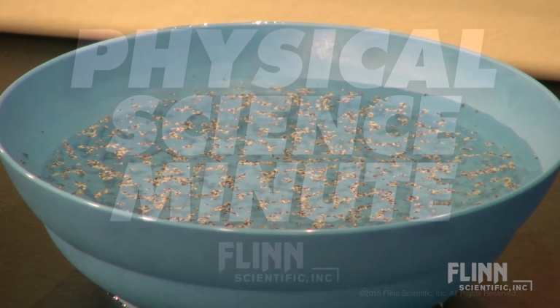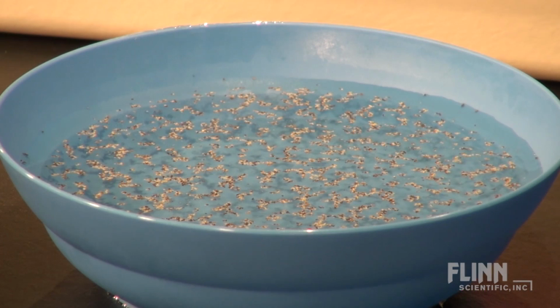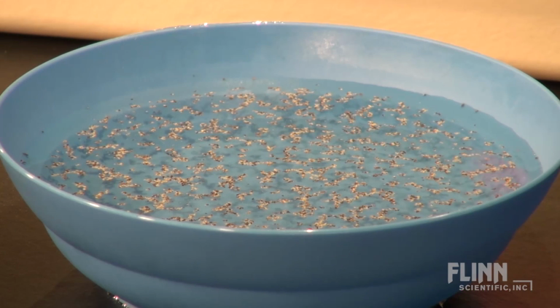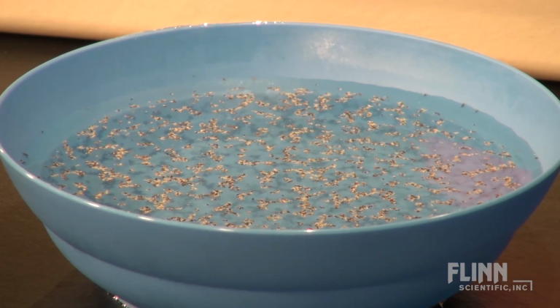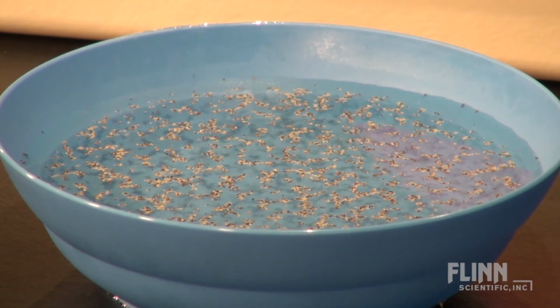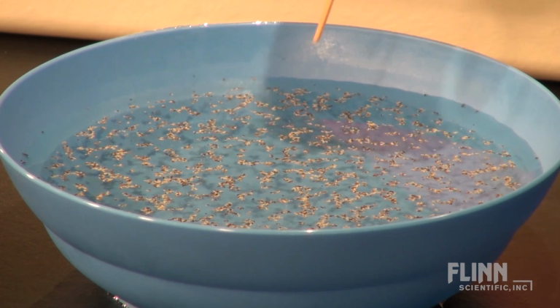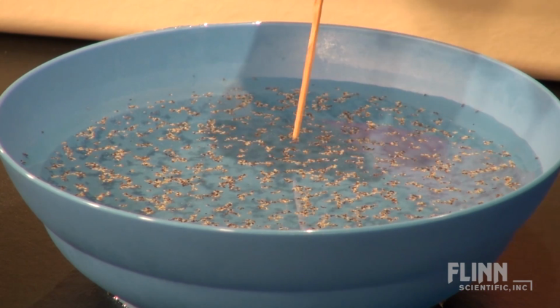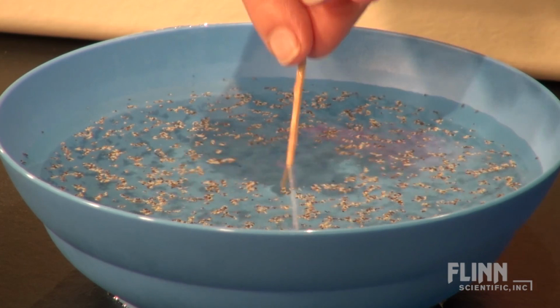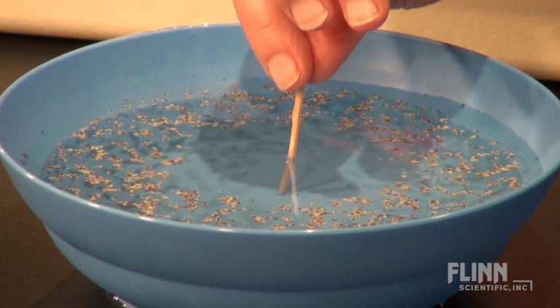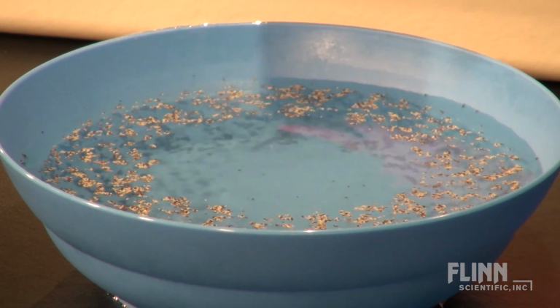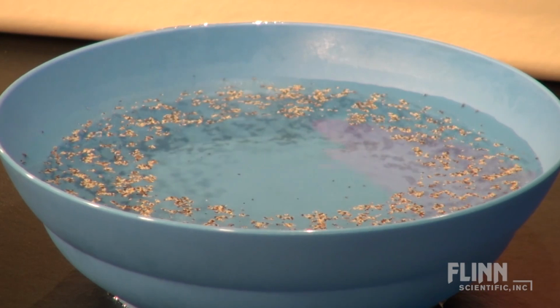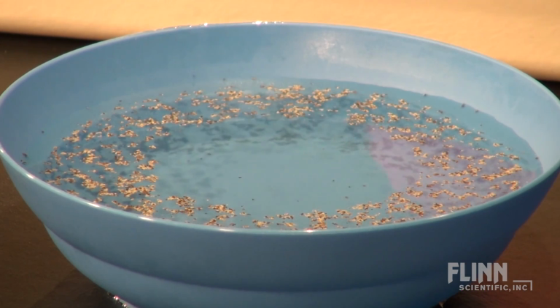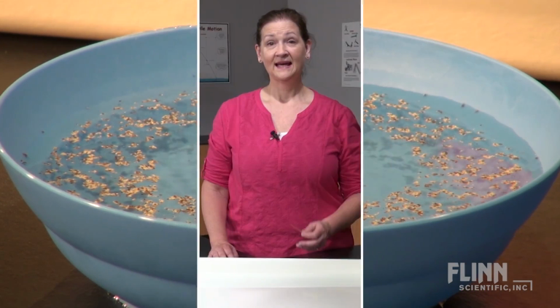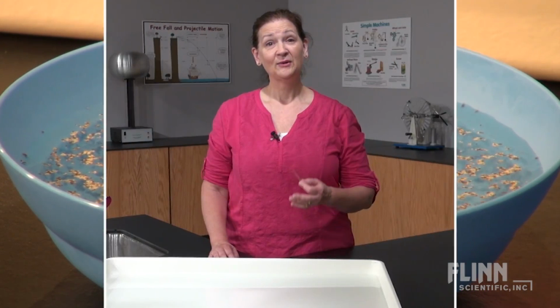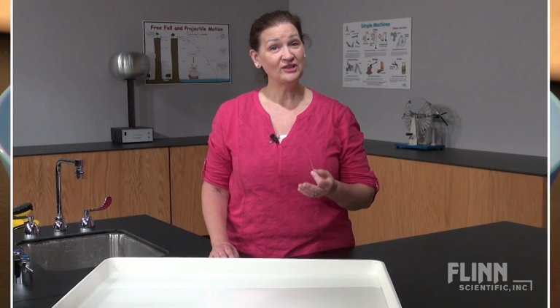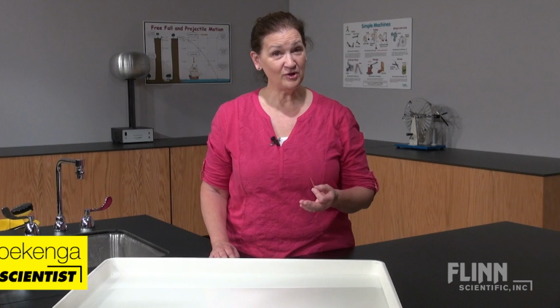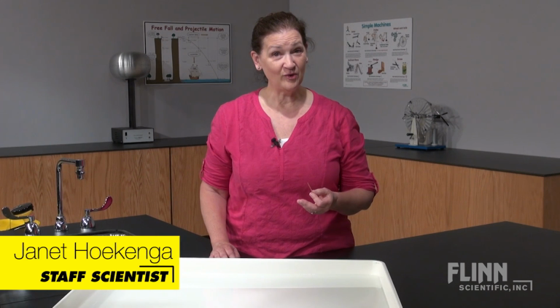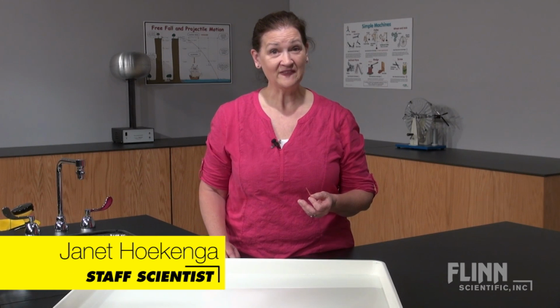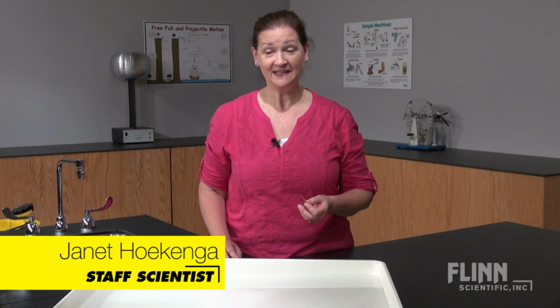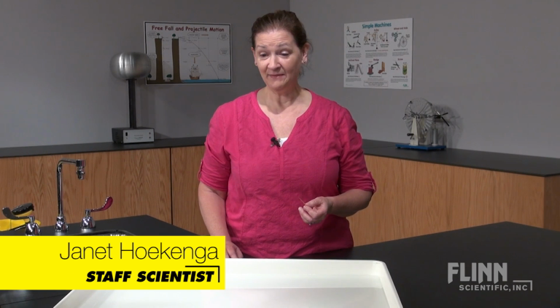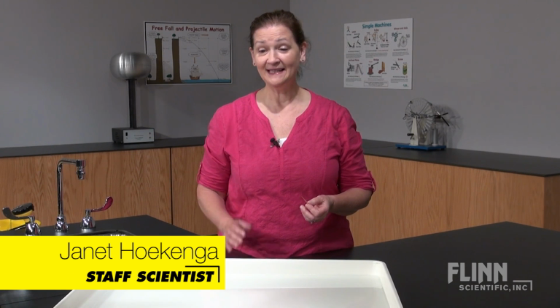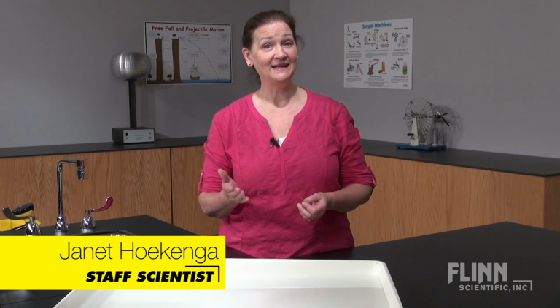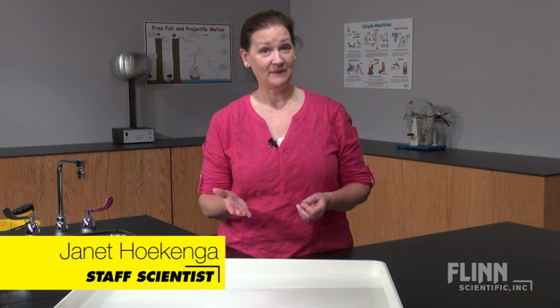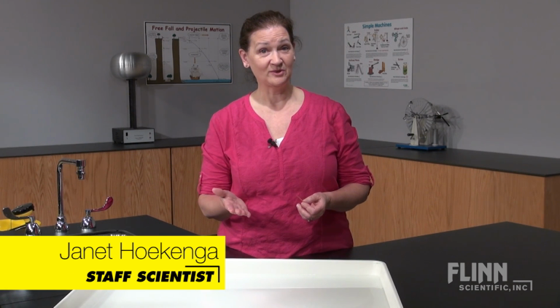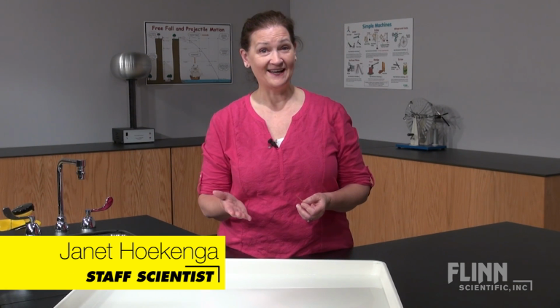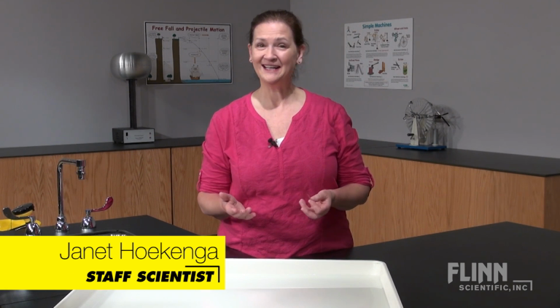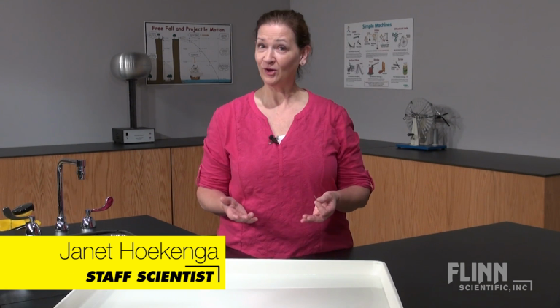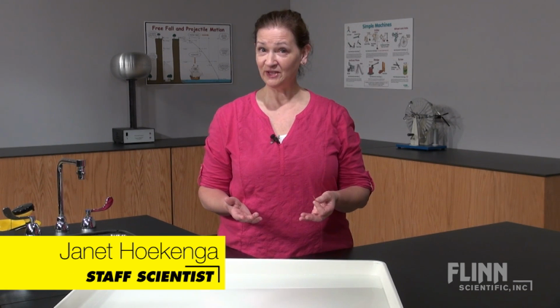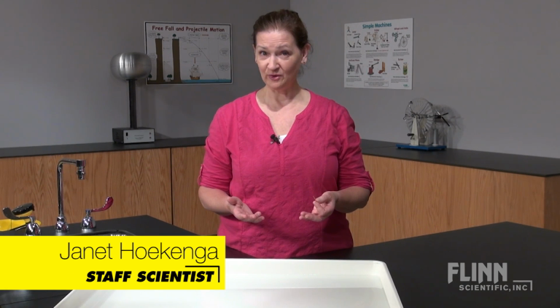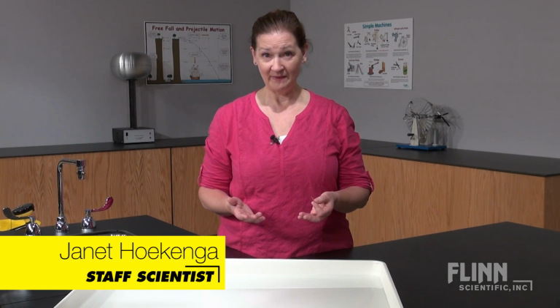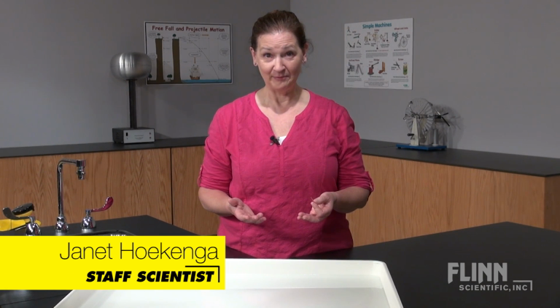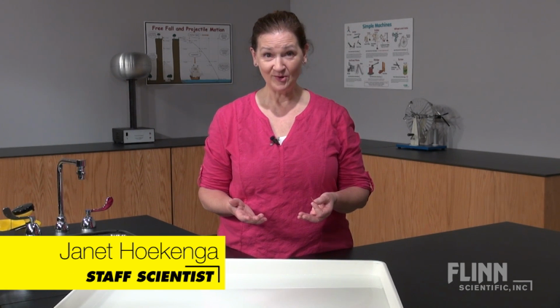You may have seen this pepper scattering trick before, but did you know that the phenomenon that makes the pepper scatter can also be used to propel a boat?